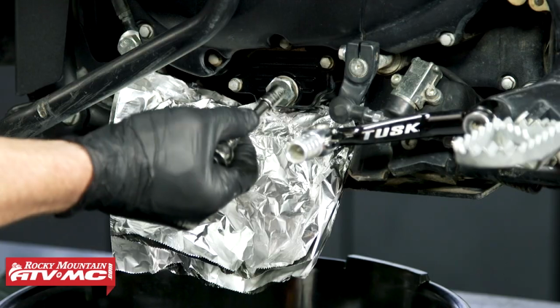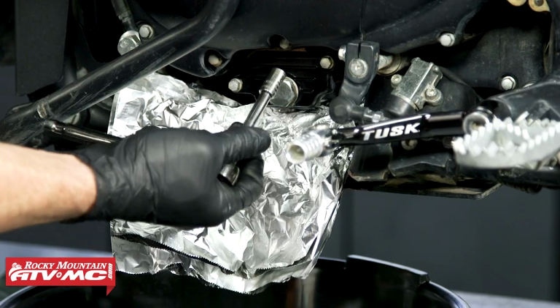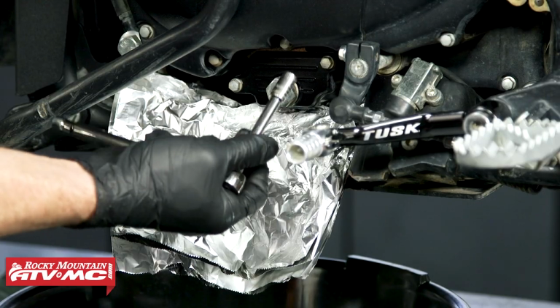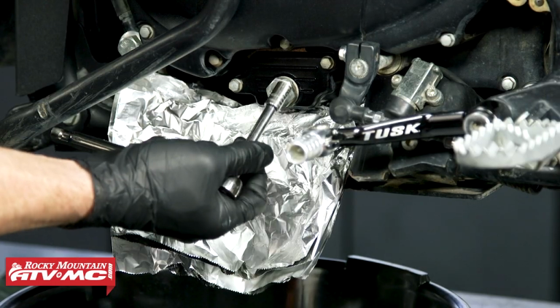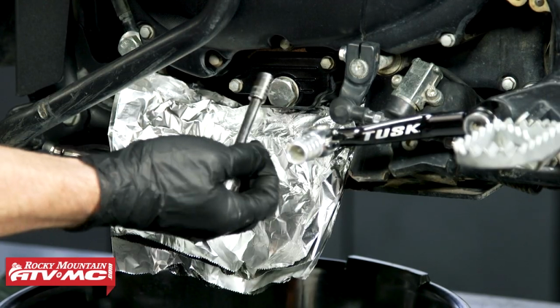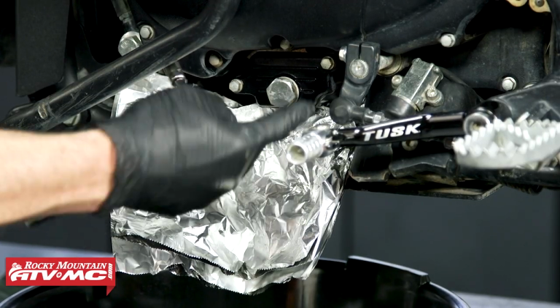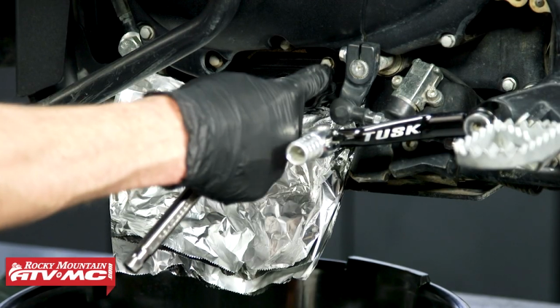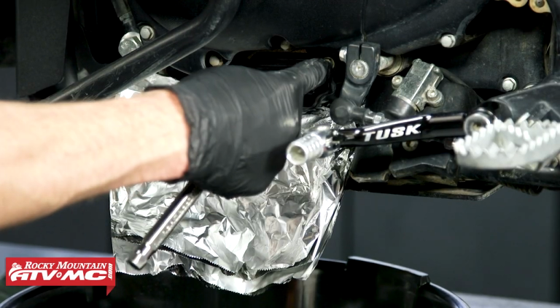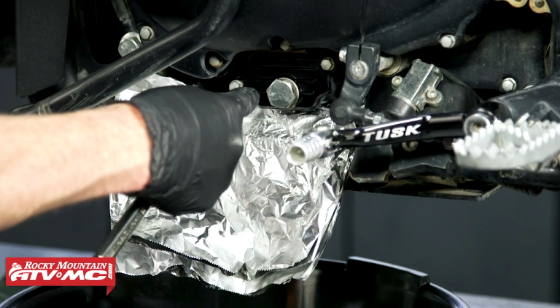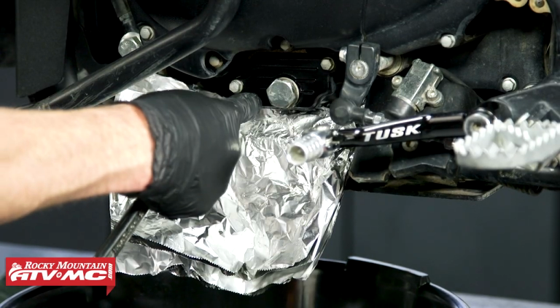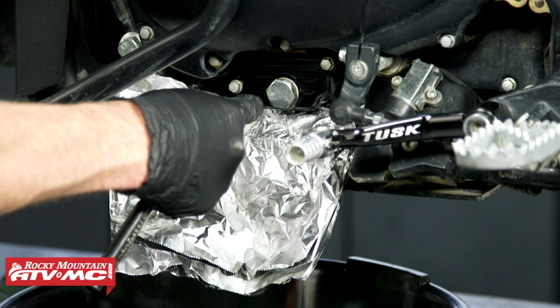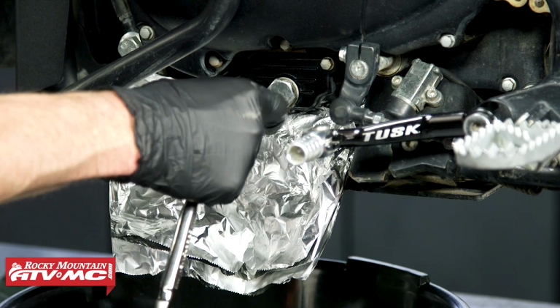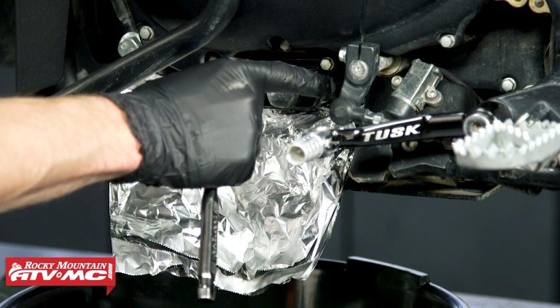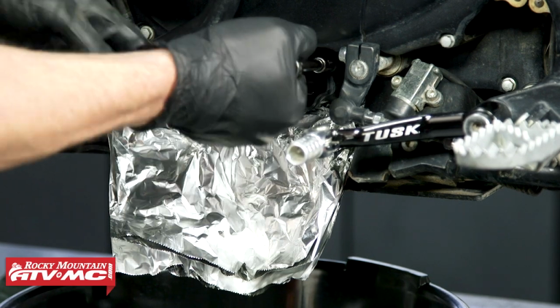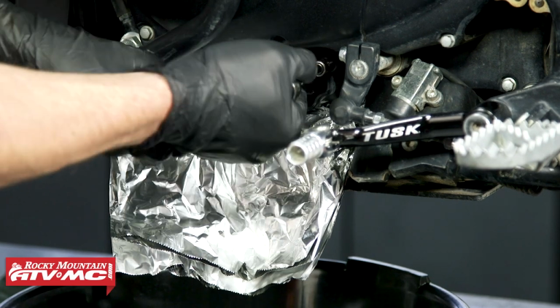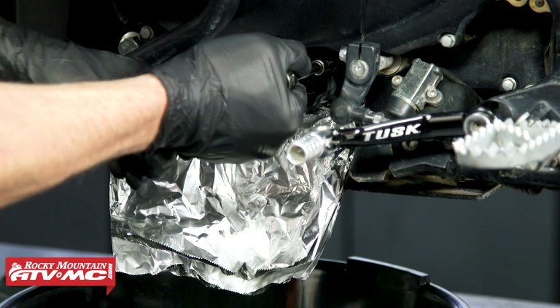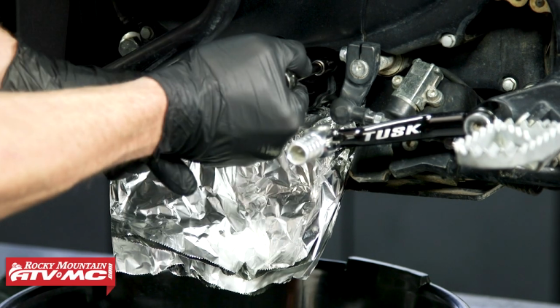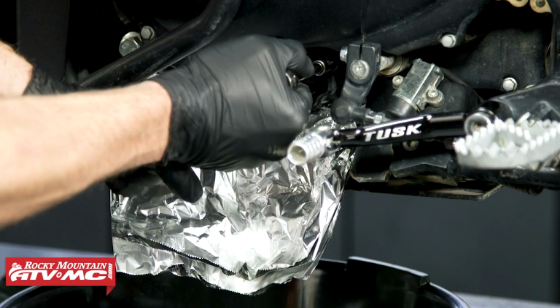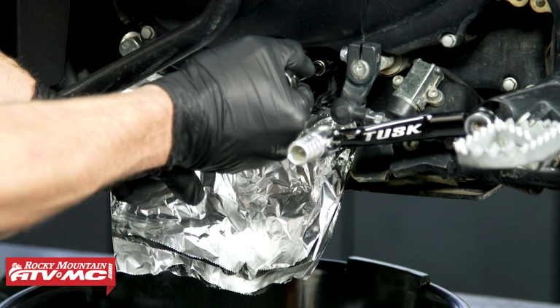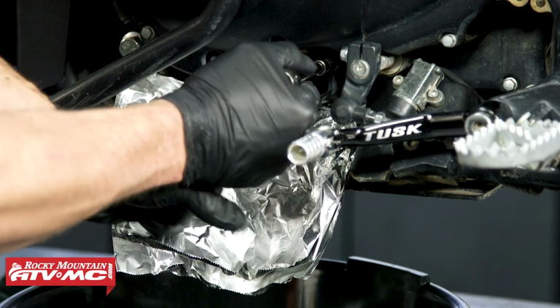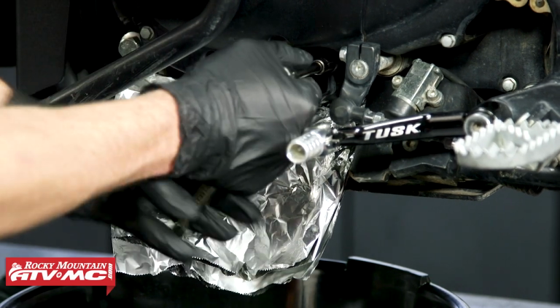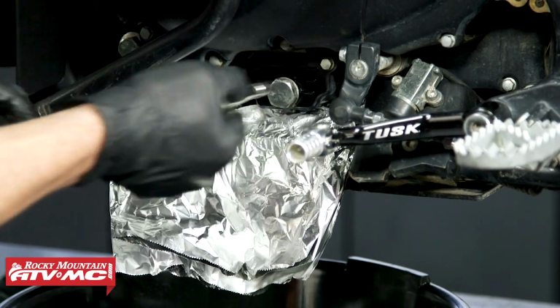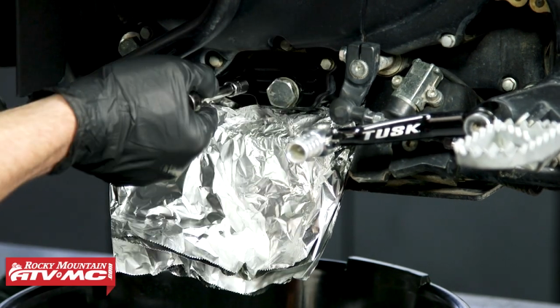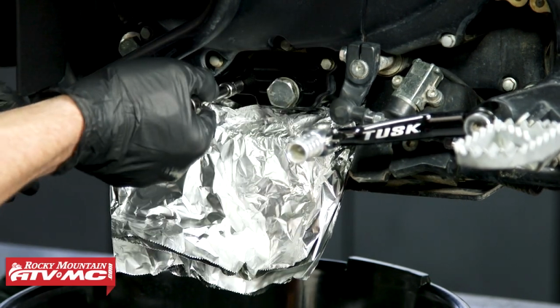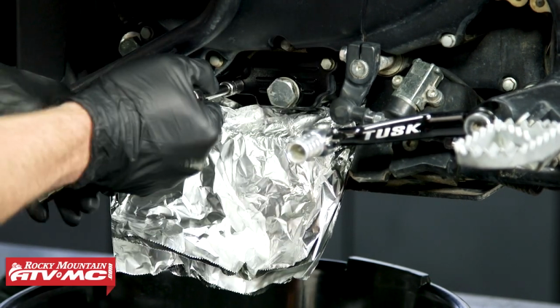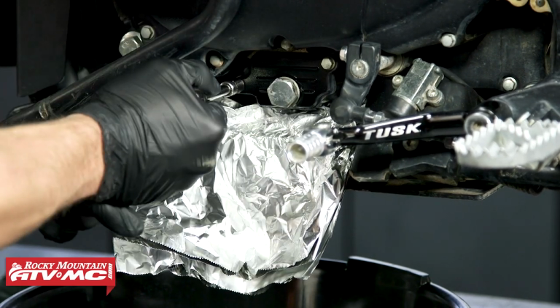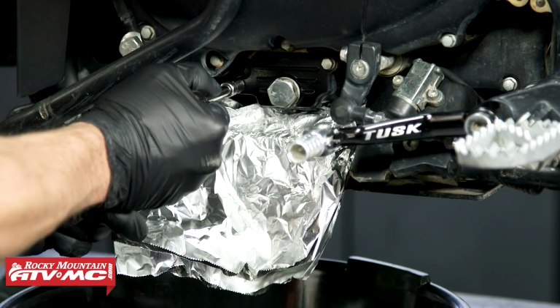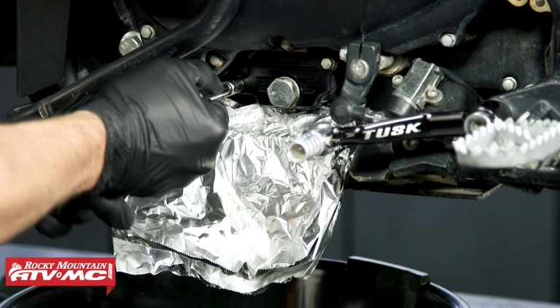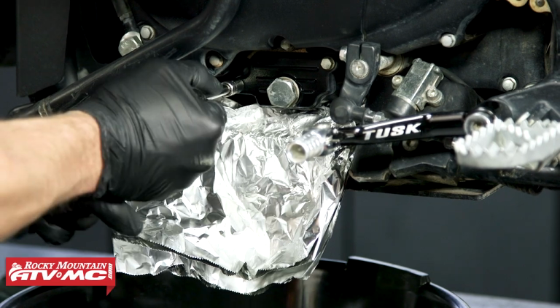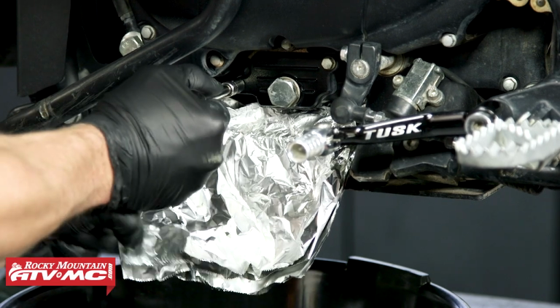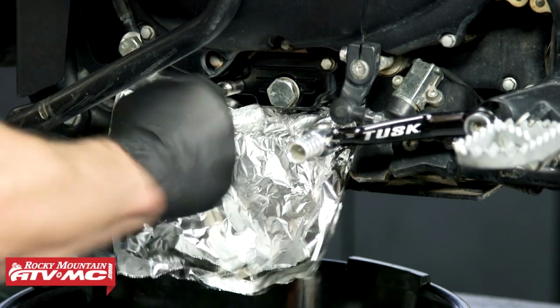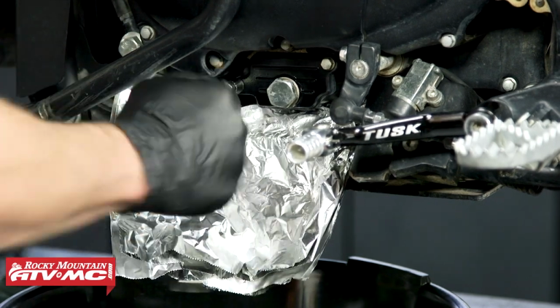I'm going to take an 8mm socket and remove both of these bolts. I'll break them free at first and let some of that oil drain out, then we'll remove them the rest of the way and remove that cover.